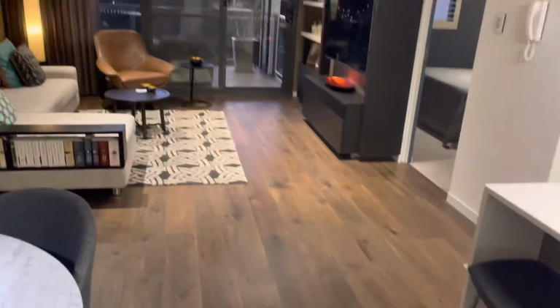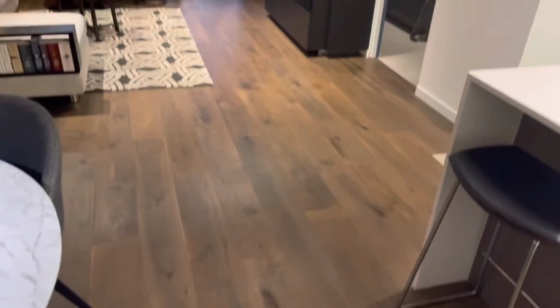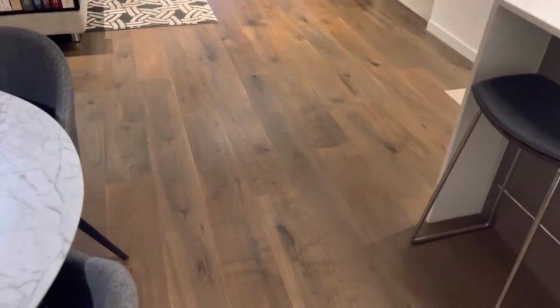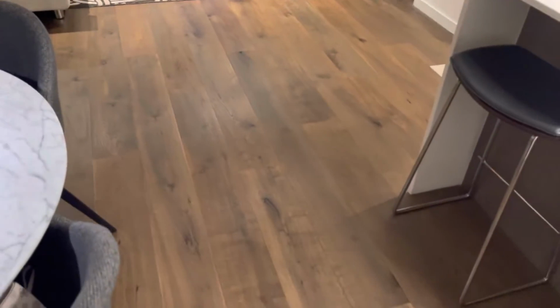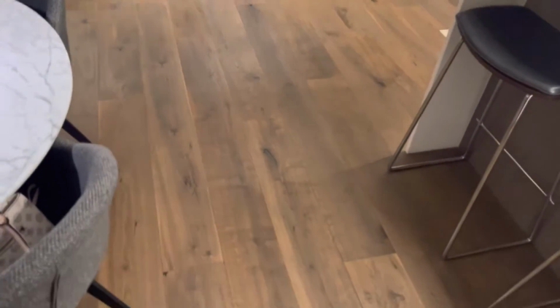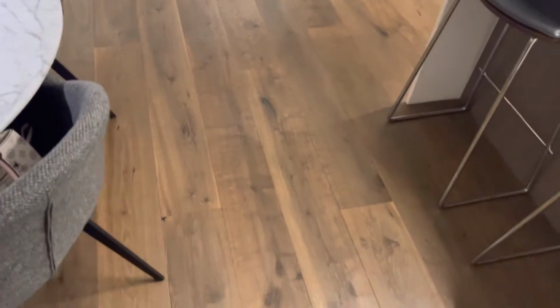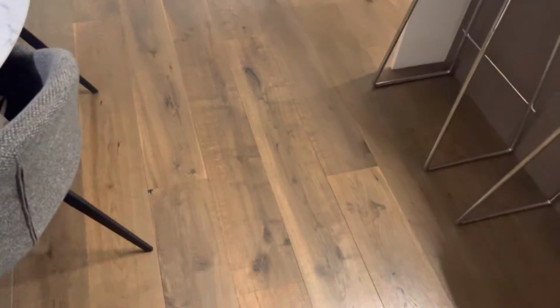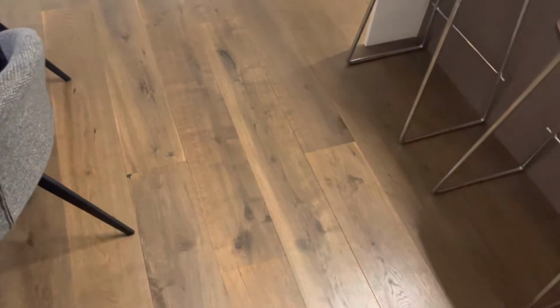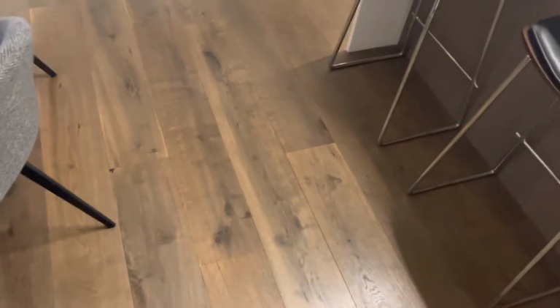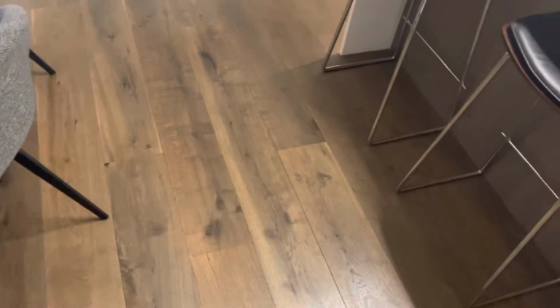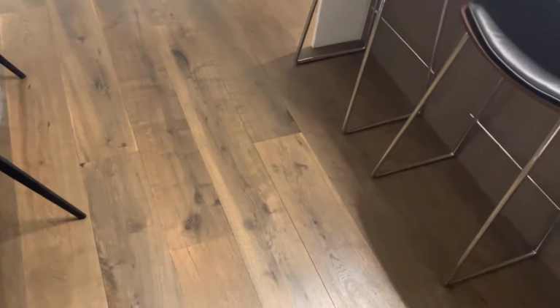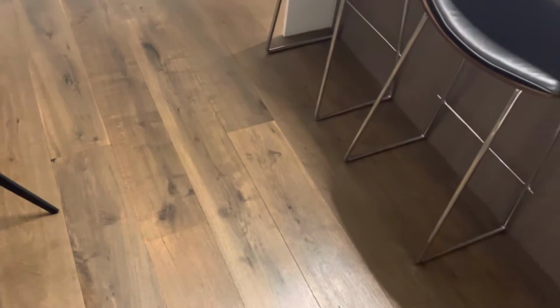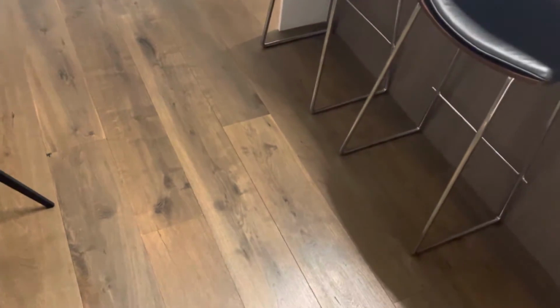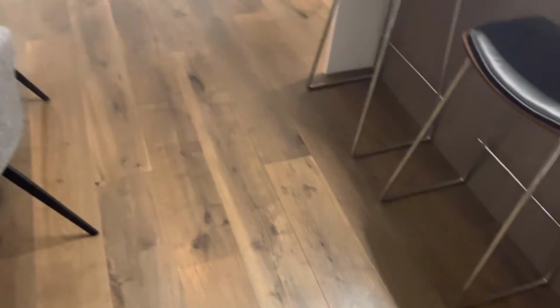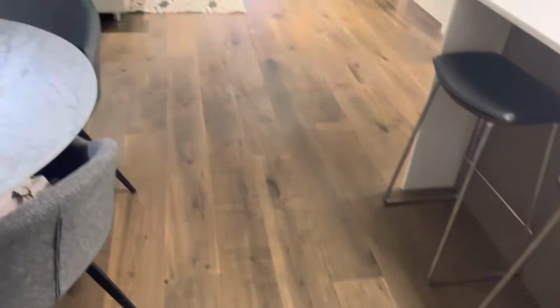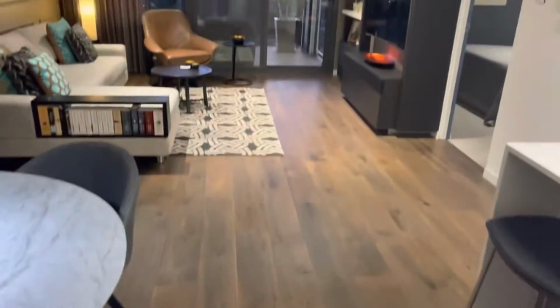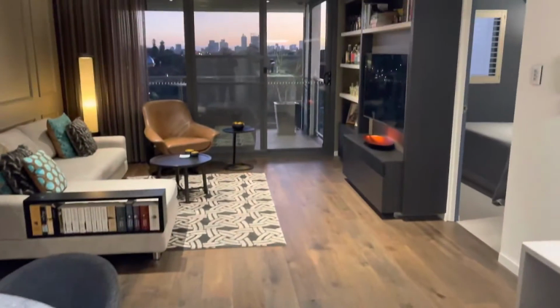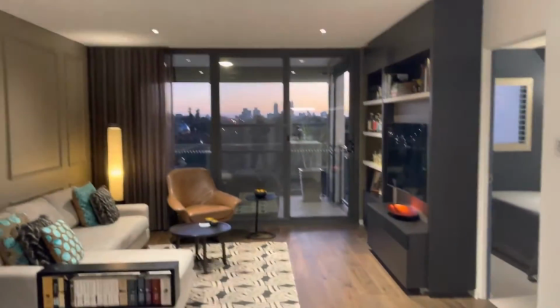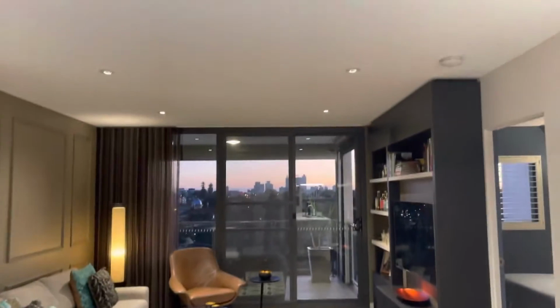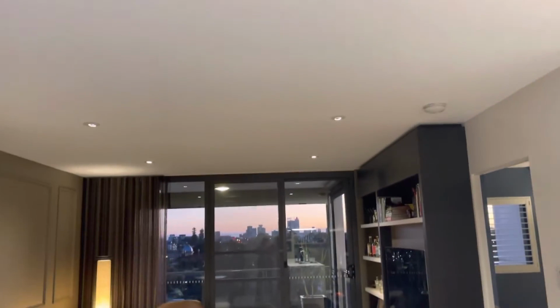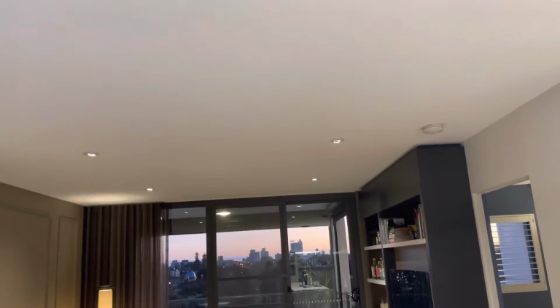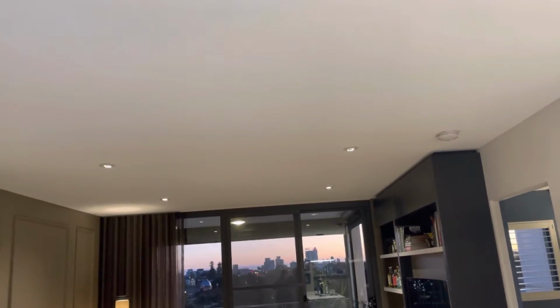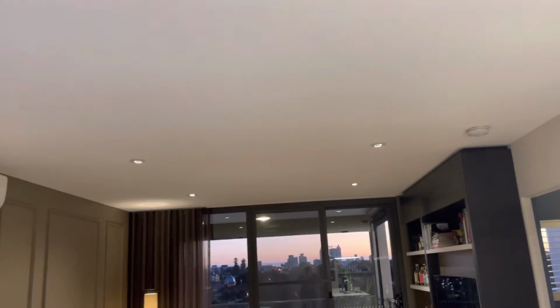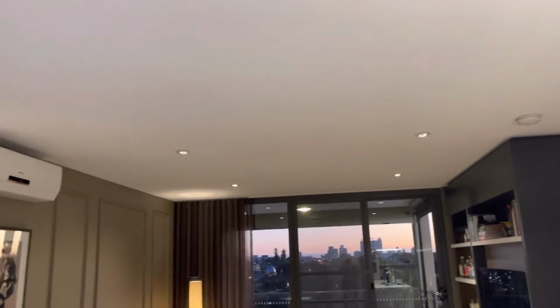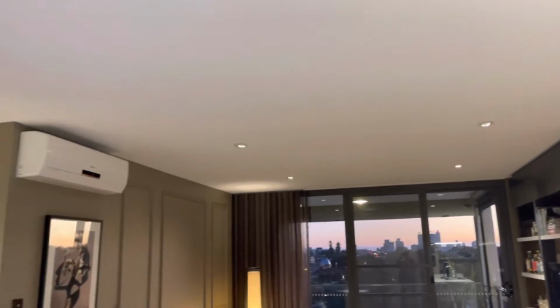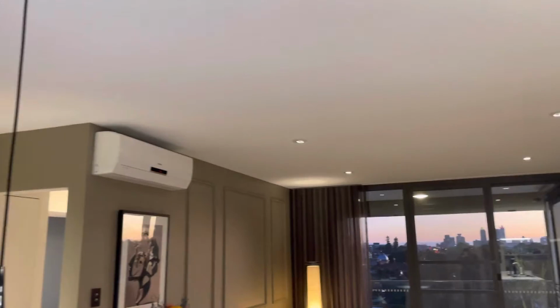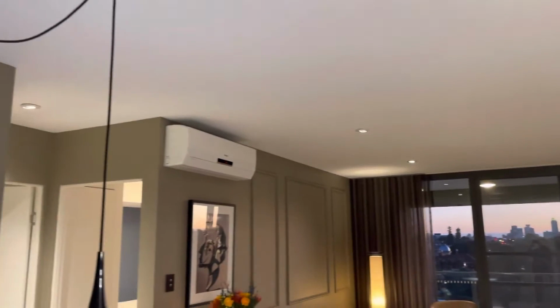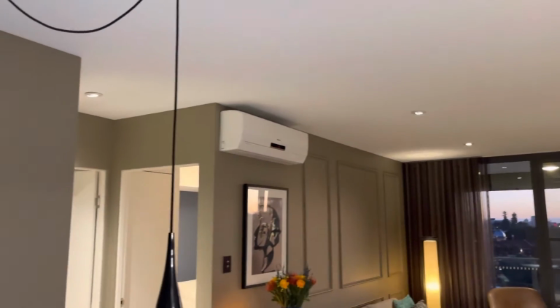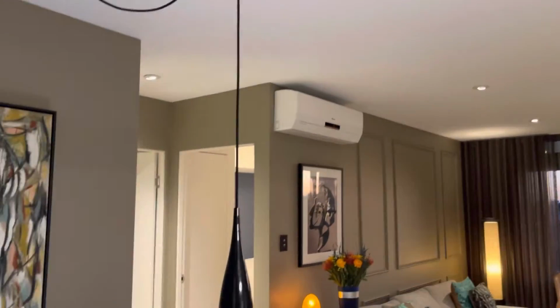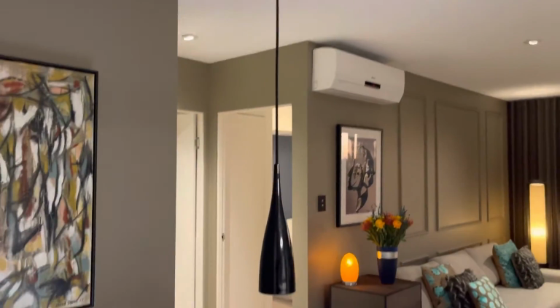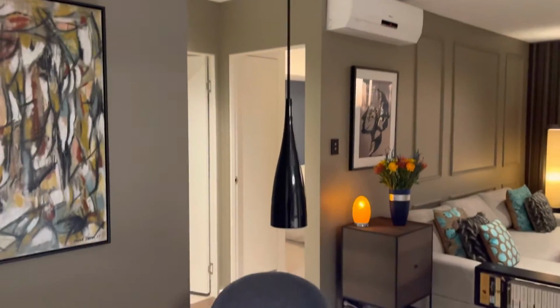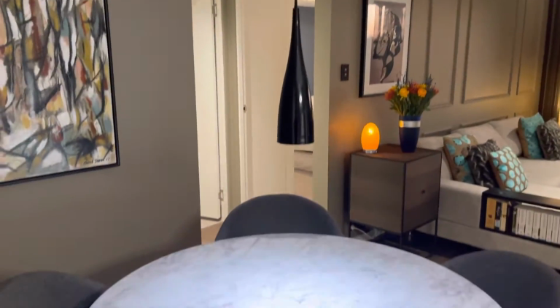It has wood flooring, so open plan living, beautiful lighting, and has dimmers on the light switches.